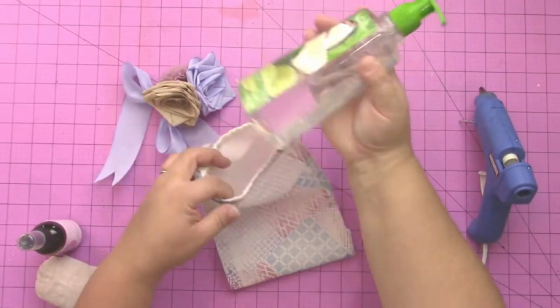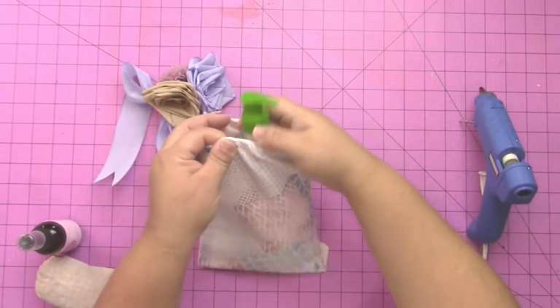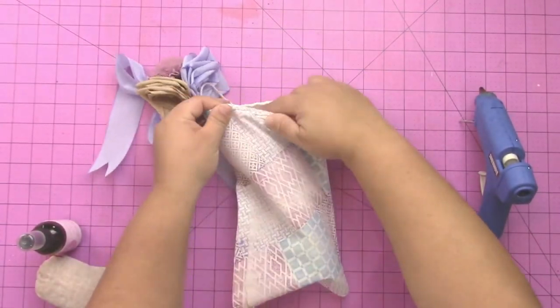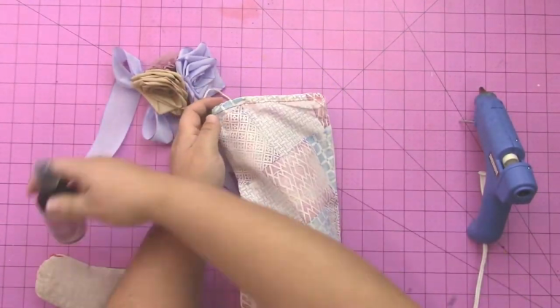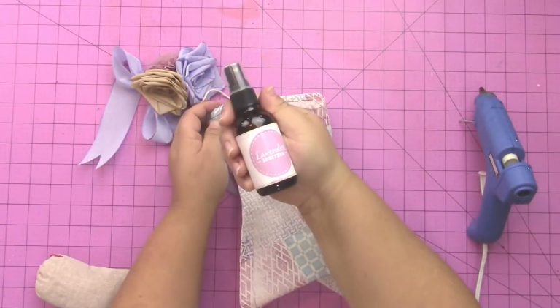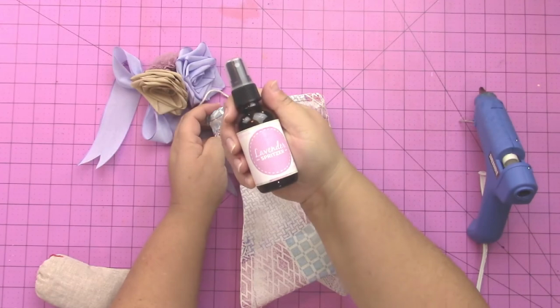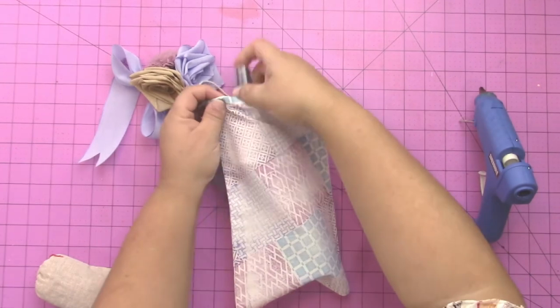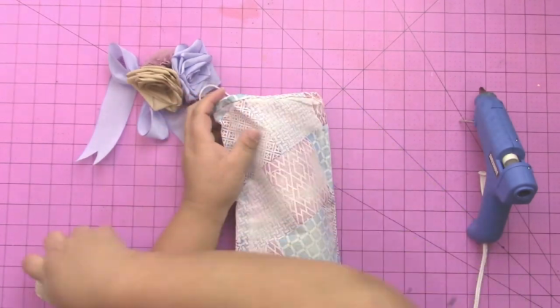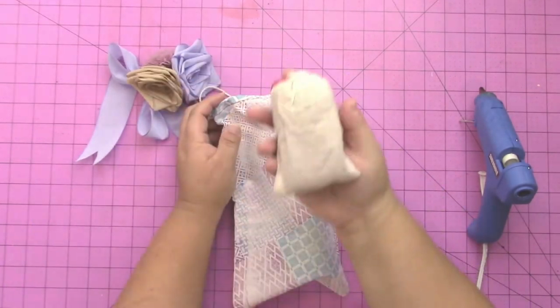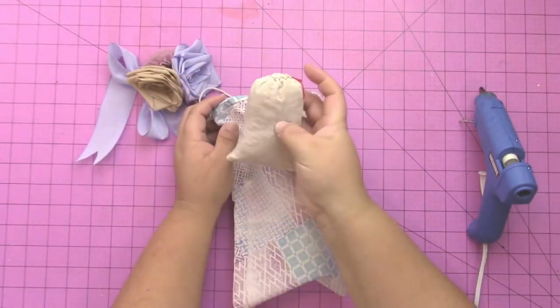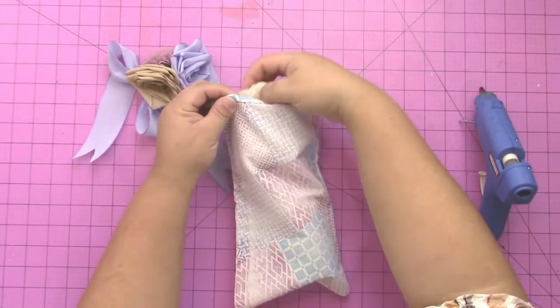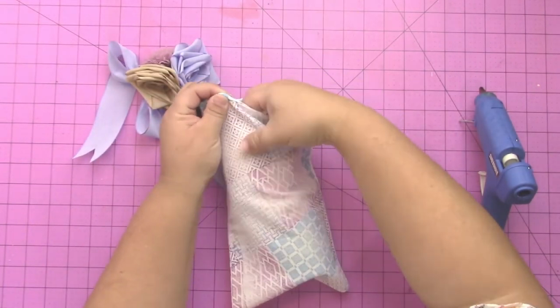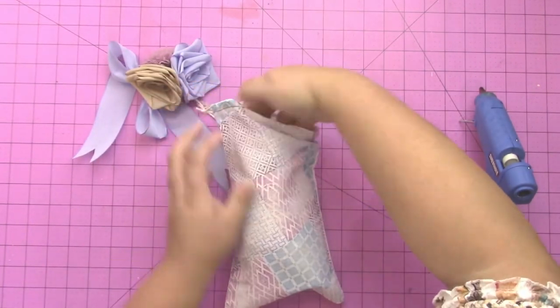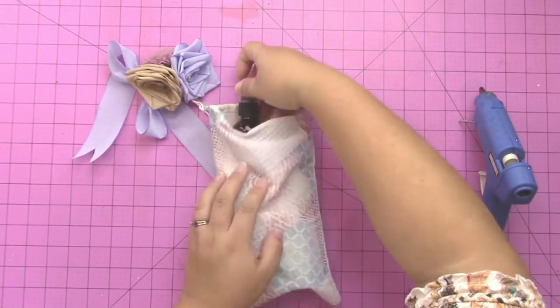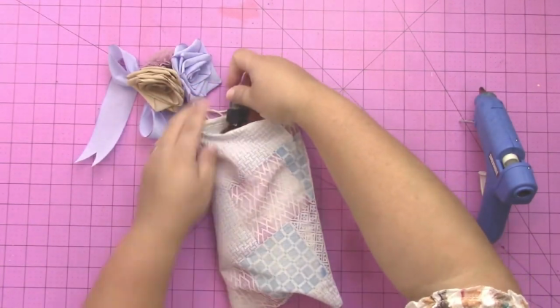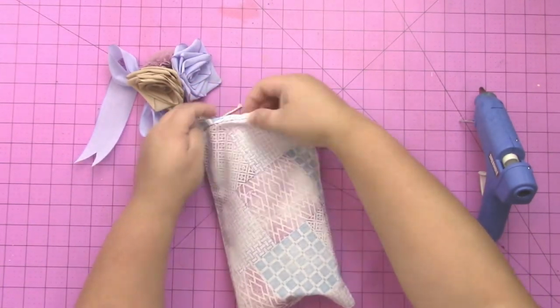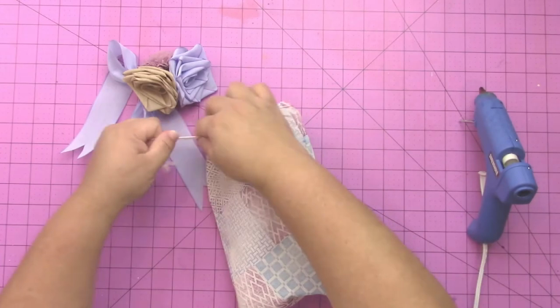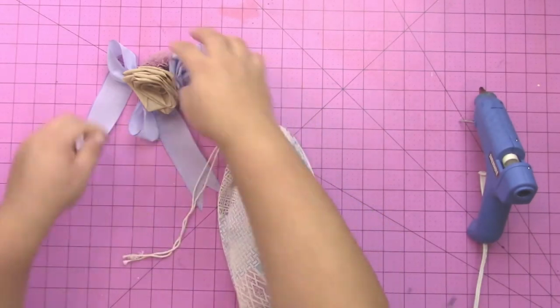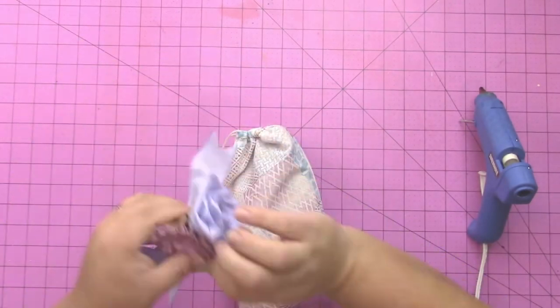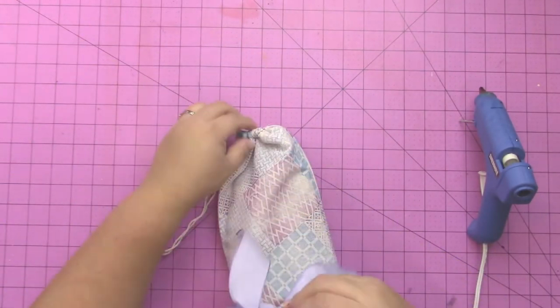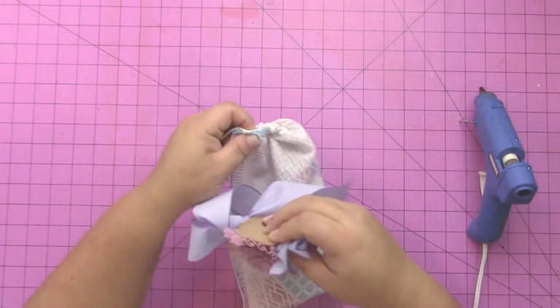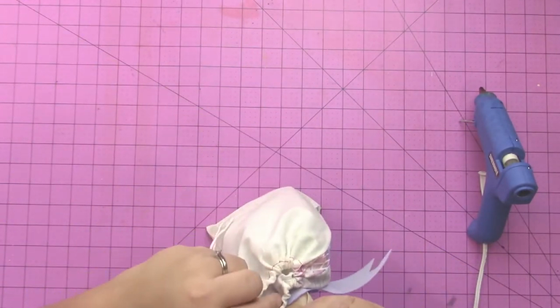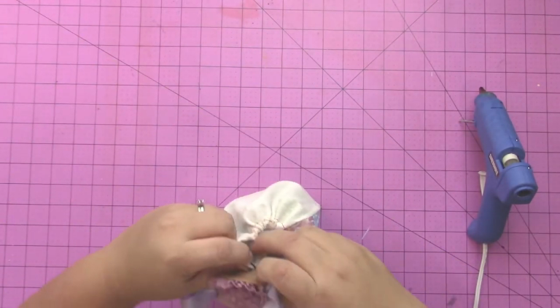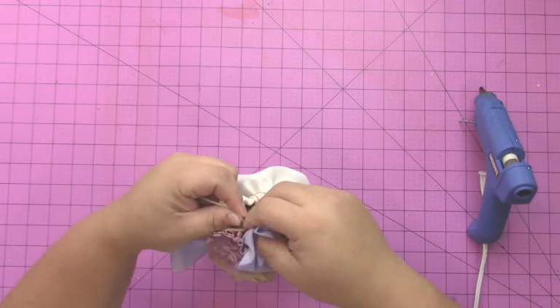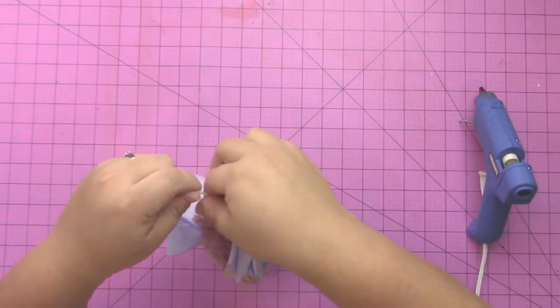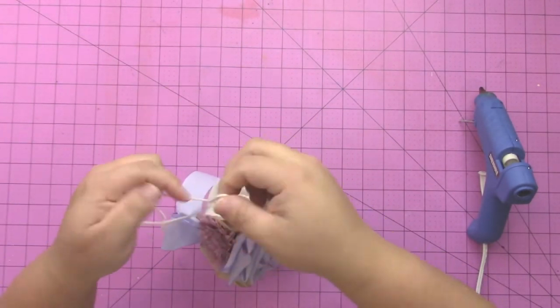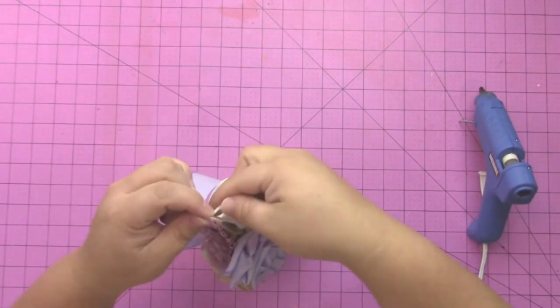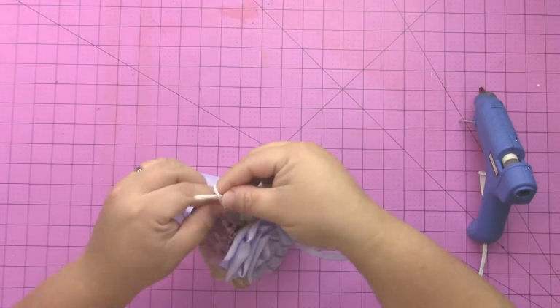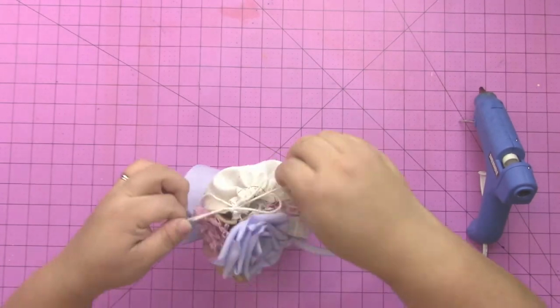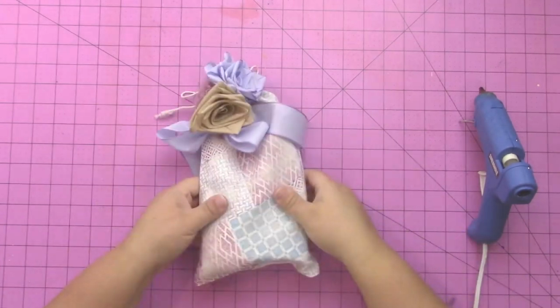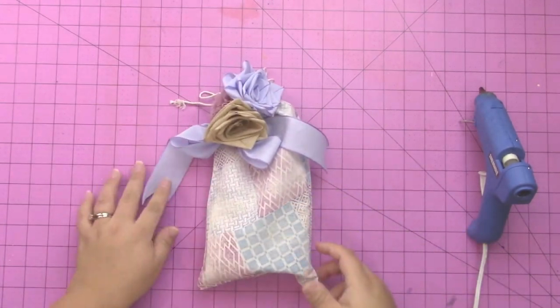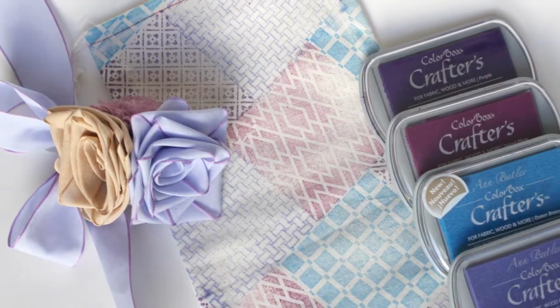Next you're going to fill your bag with spa goodies — this will be great in a guest room. I have a little hand soap, some lavender spray to put on the bed or pillow before you go to sleep, and a cedar sachet to put inside your suitcase to keep your clothes smelling fresh.